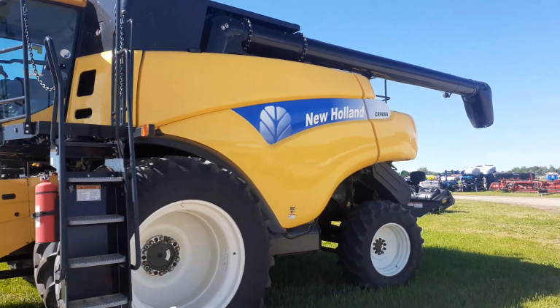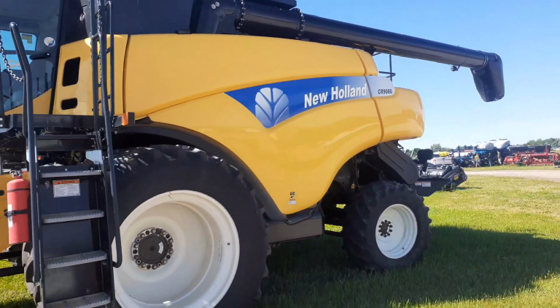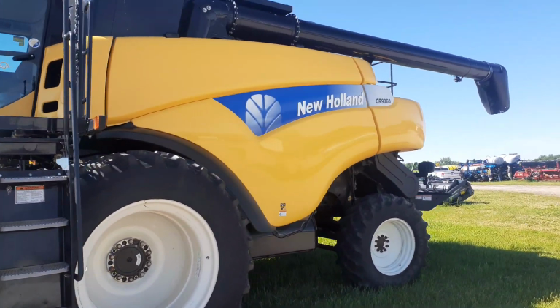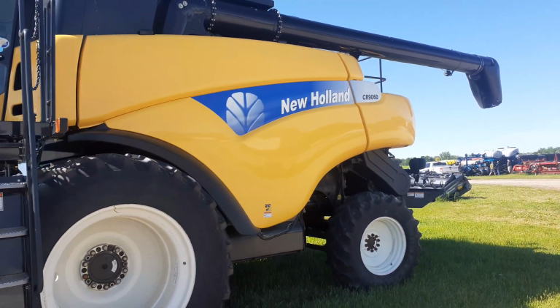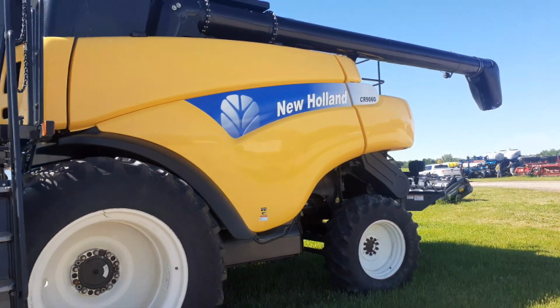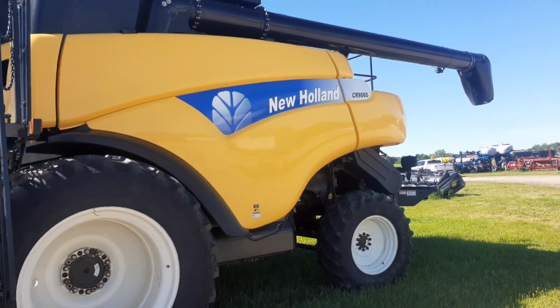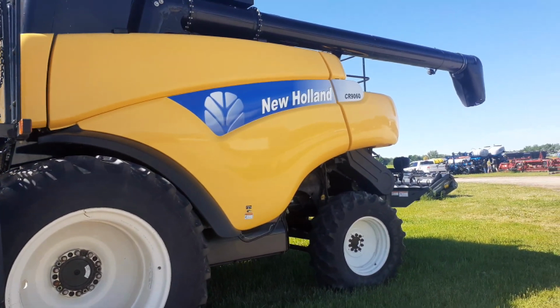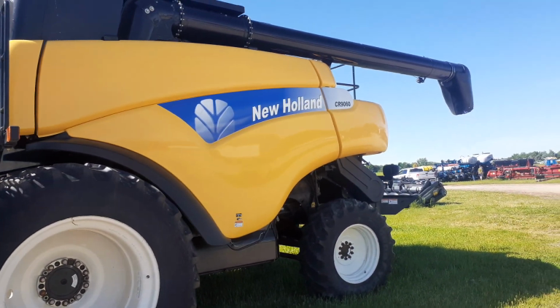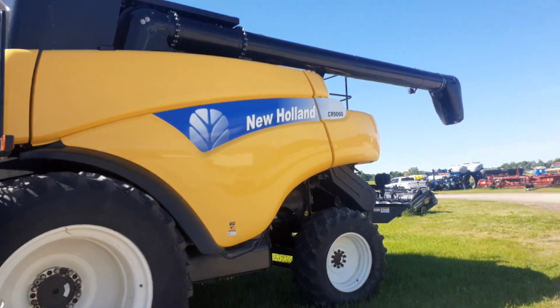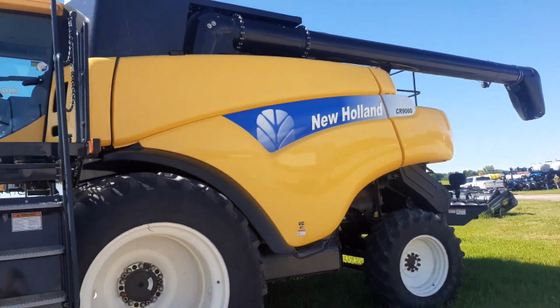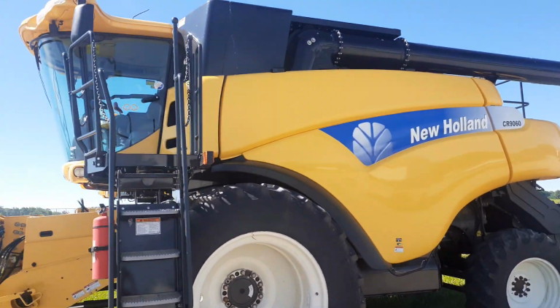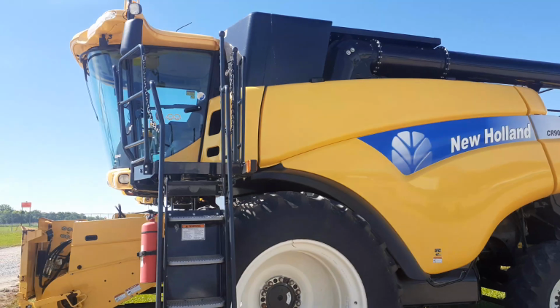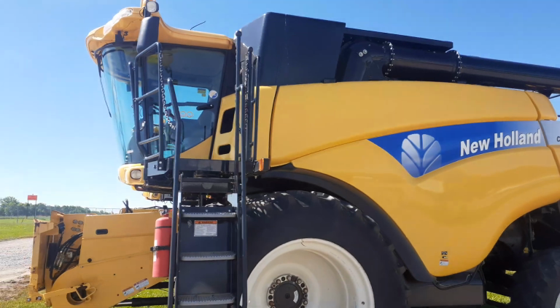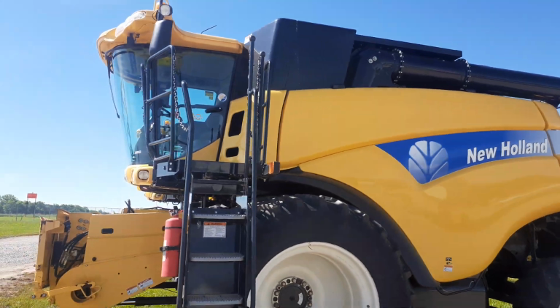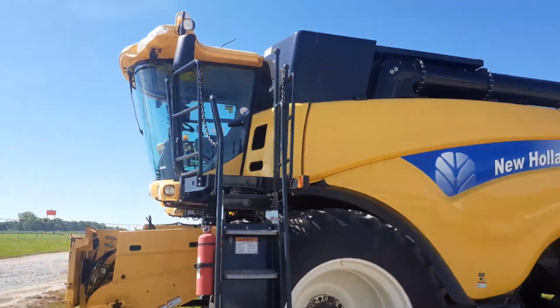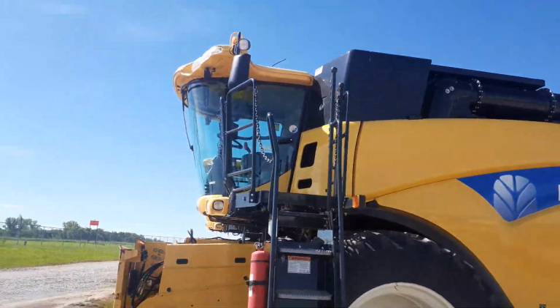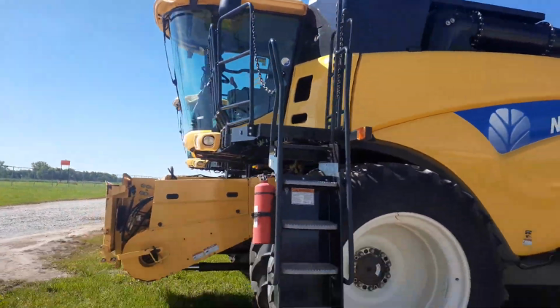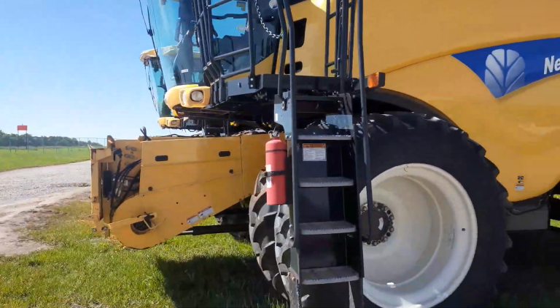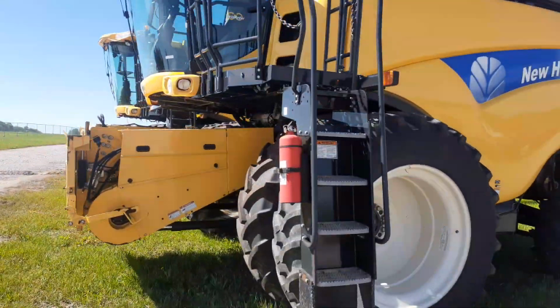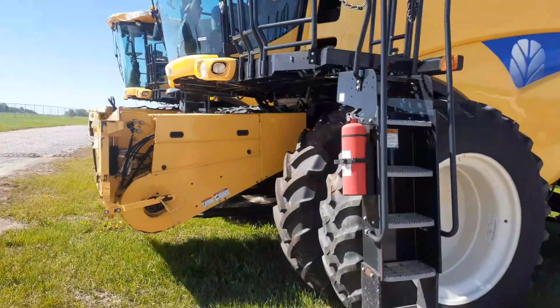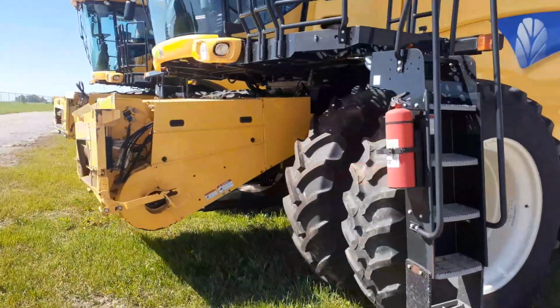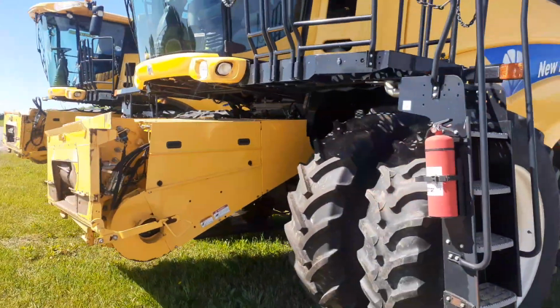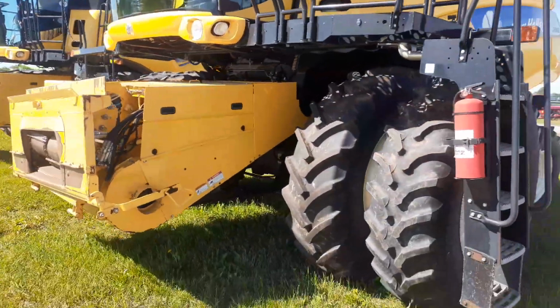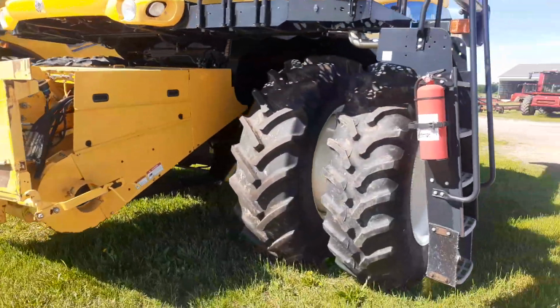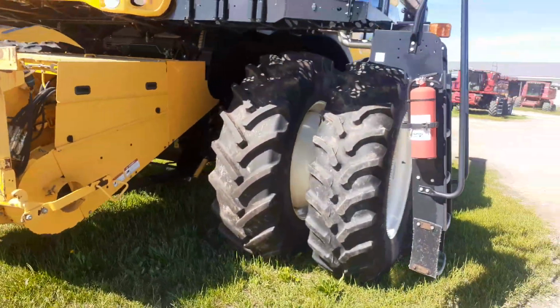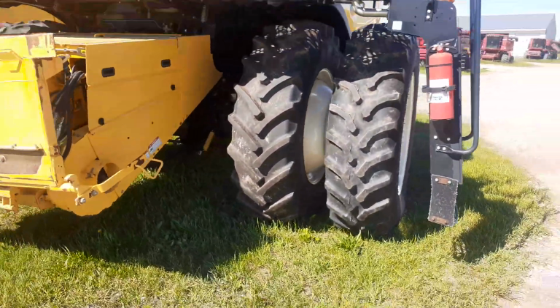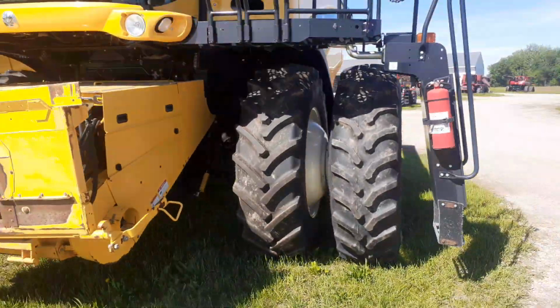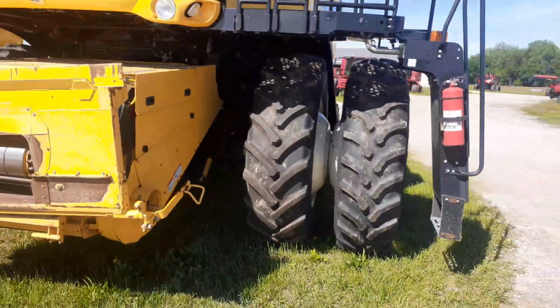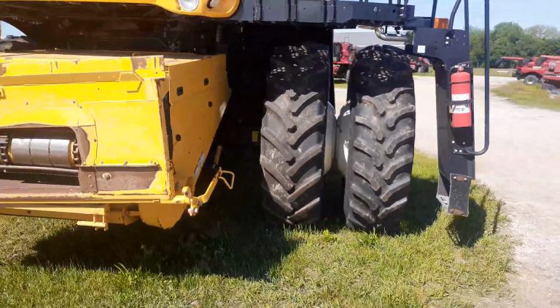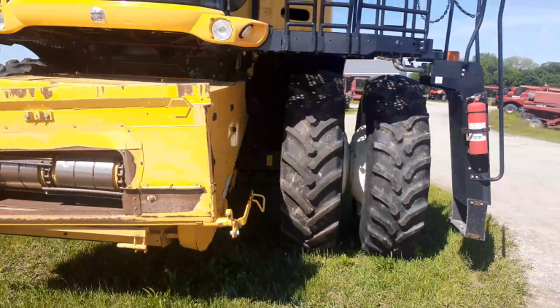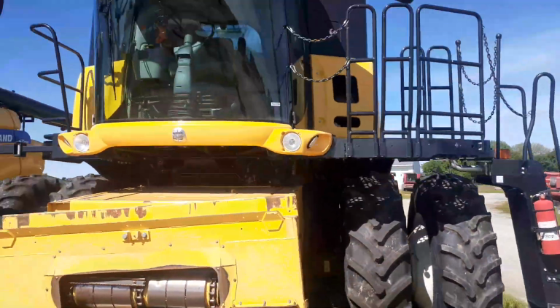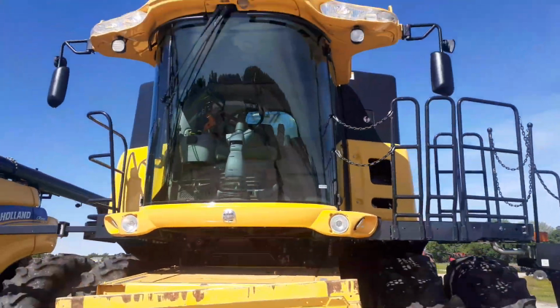Saw this combine at a dealership — CR 960. Thought it was pretty cool, thought I'd get a quick video. It's a little windy, but set up on some duals.